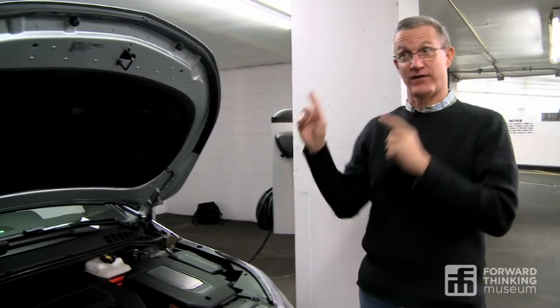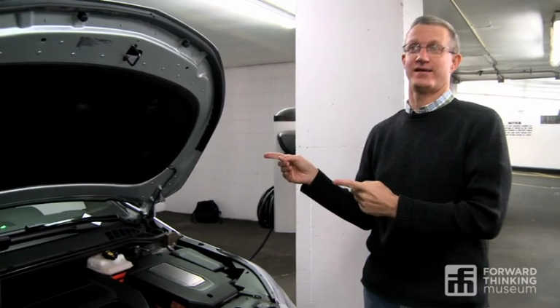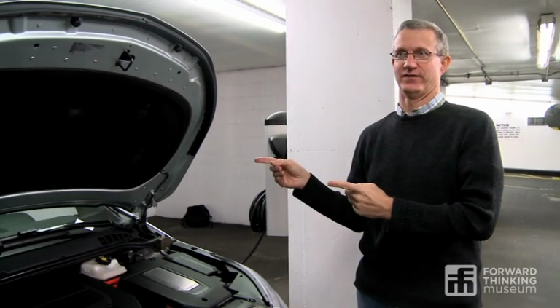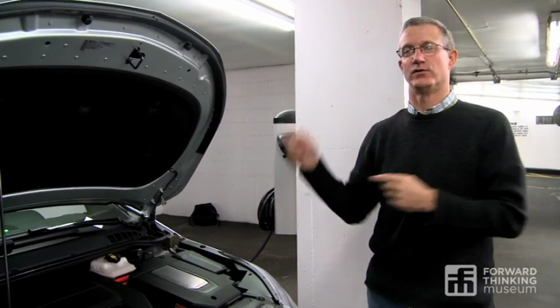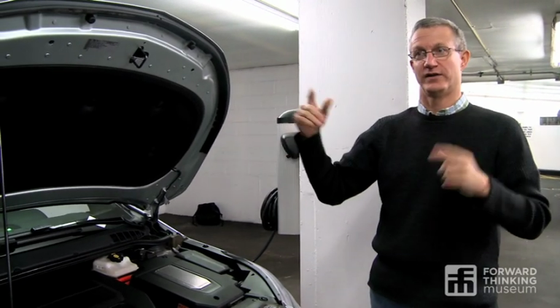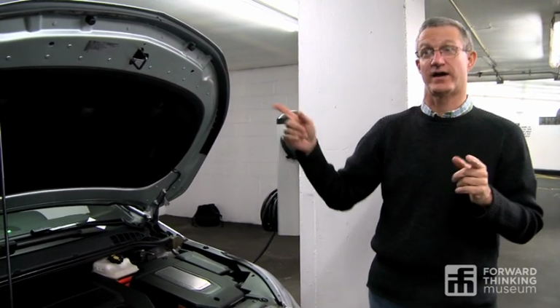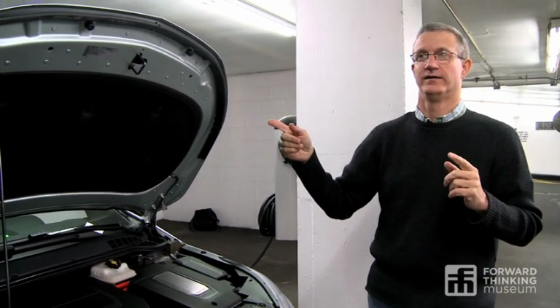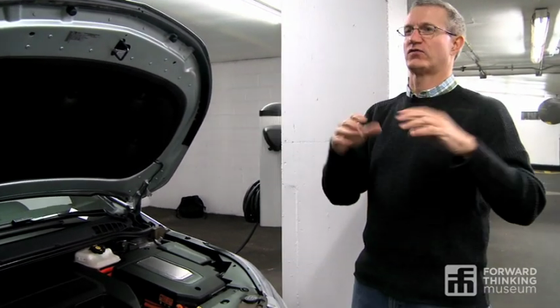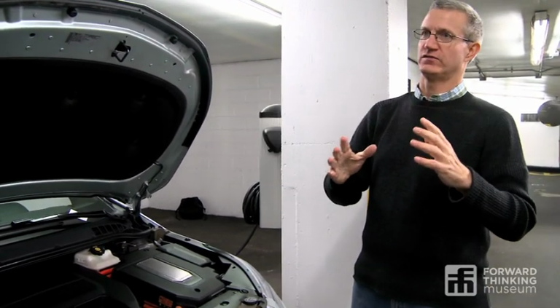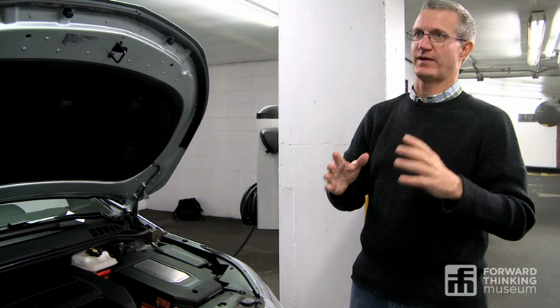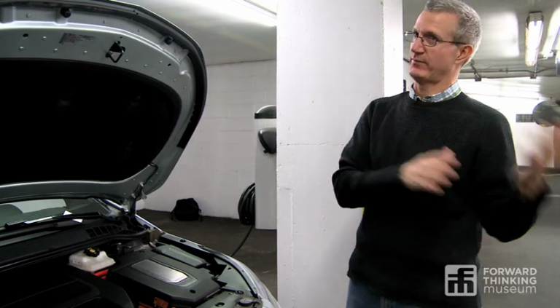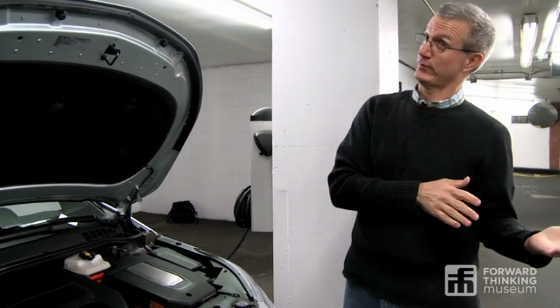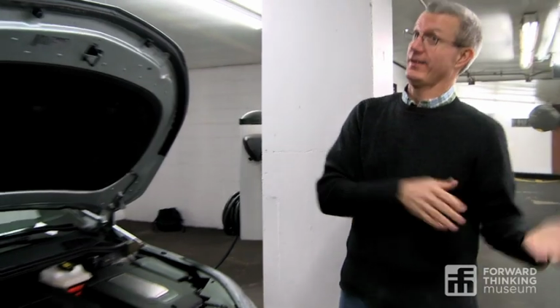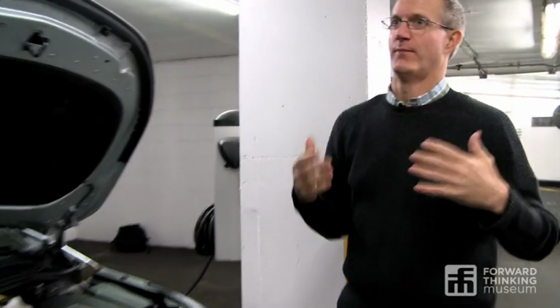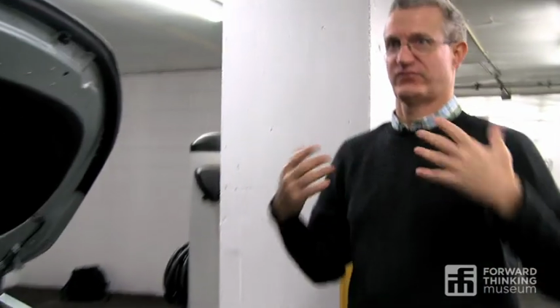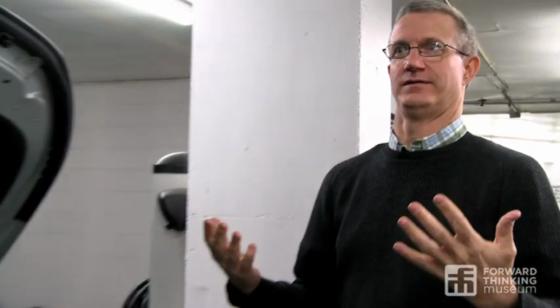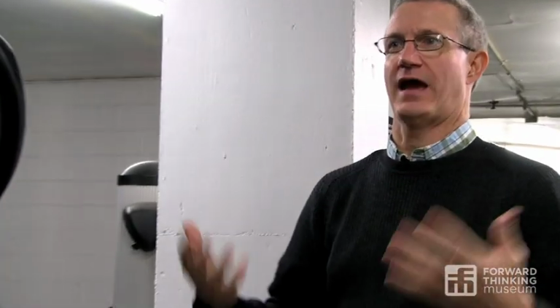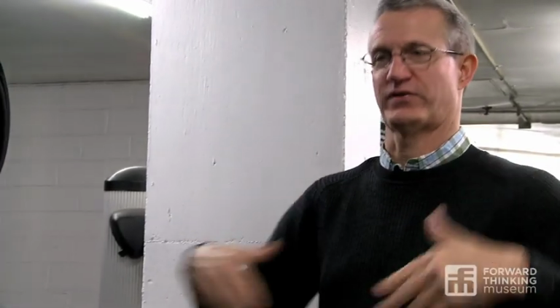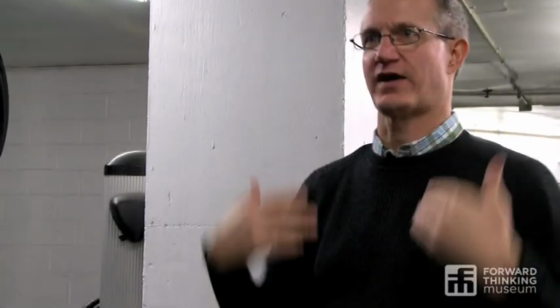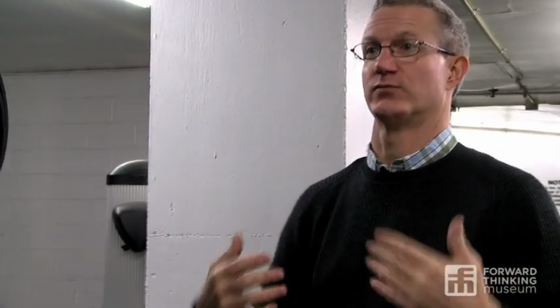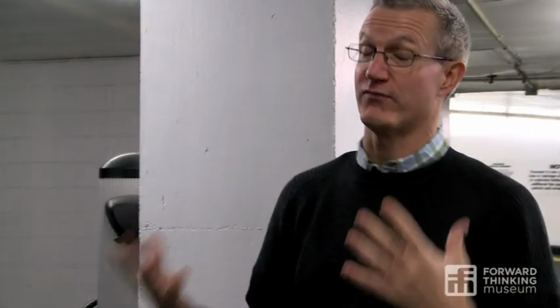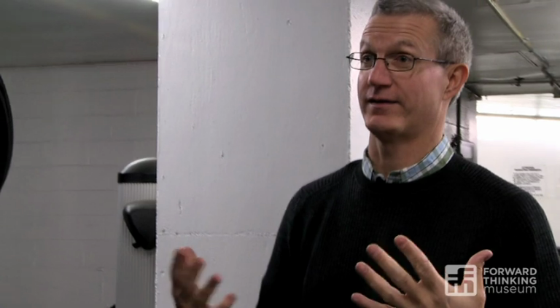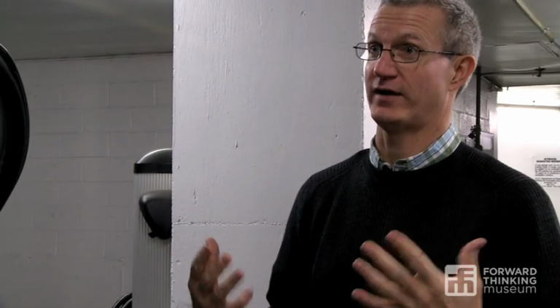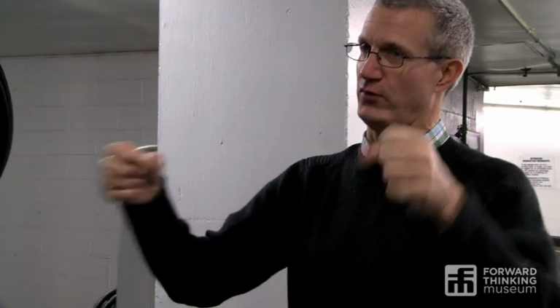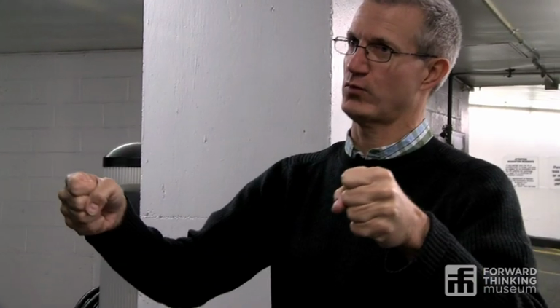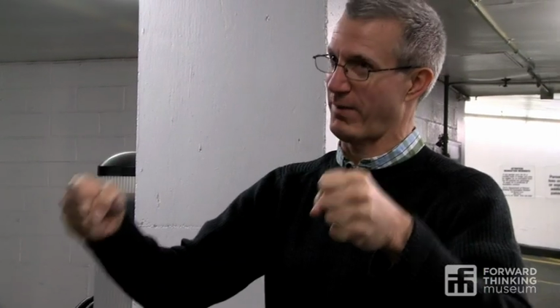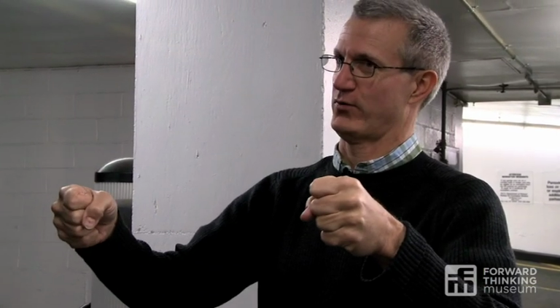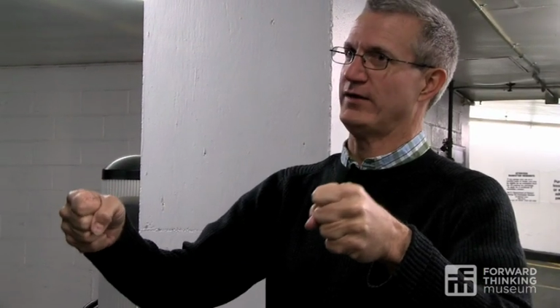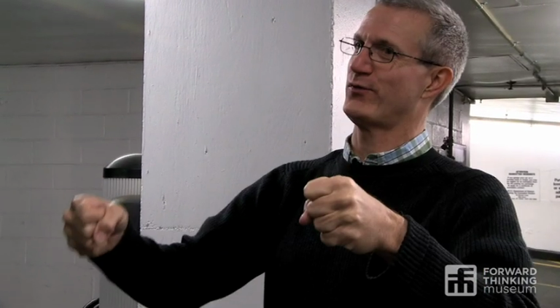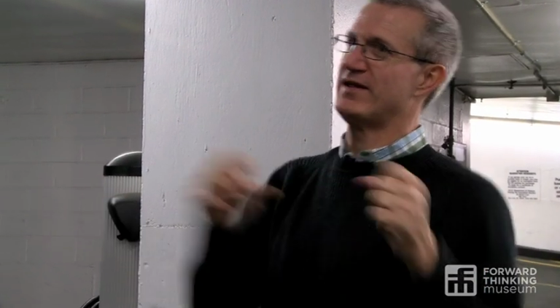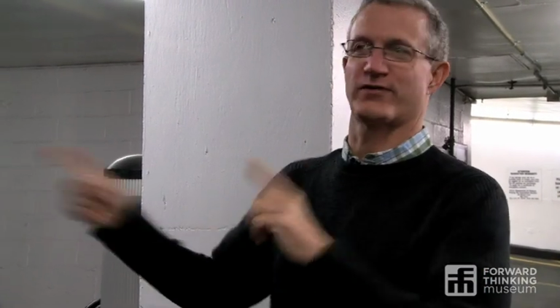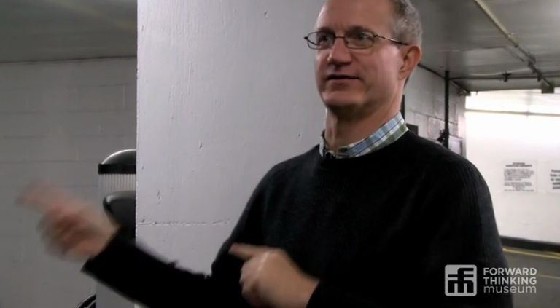They have seat heaters in this car — you can turn each side on. The Swedes, who spend a lot of time being really cold, have studied perceptions of cabin temperature, and what they found out is that if your hands are warm and your butt is warm, you feel warm even if the rest of the car isn't.